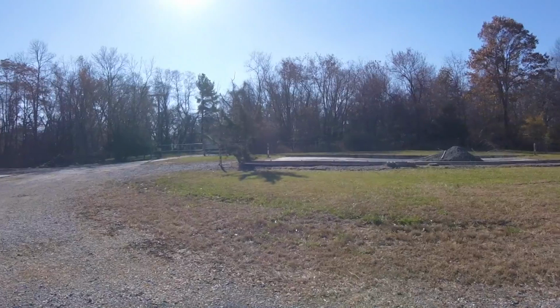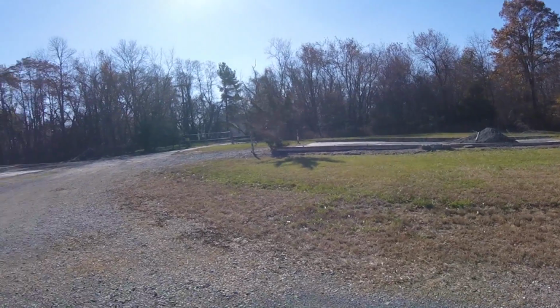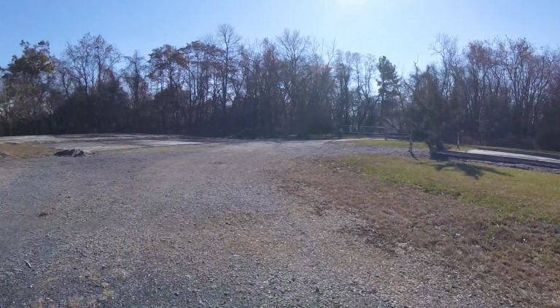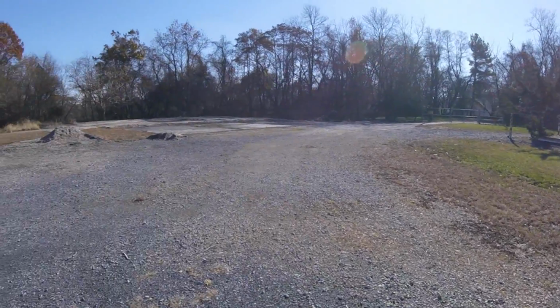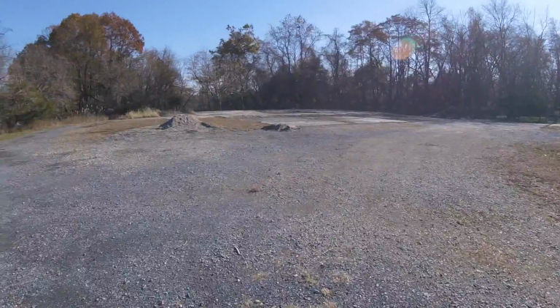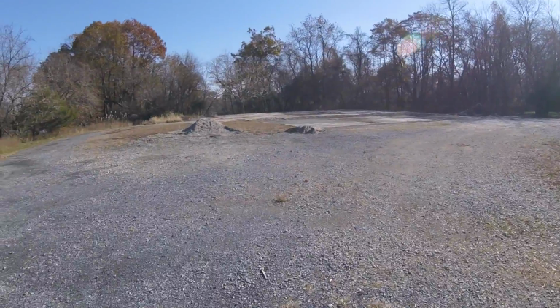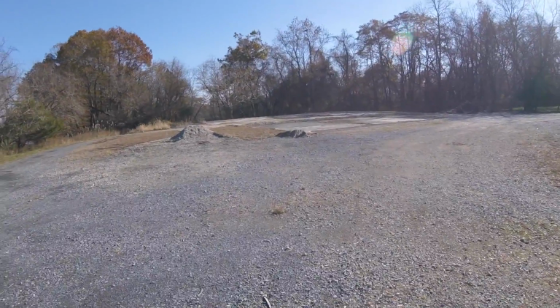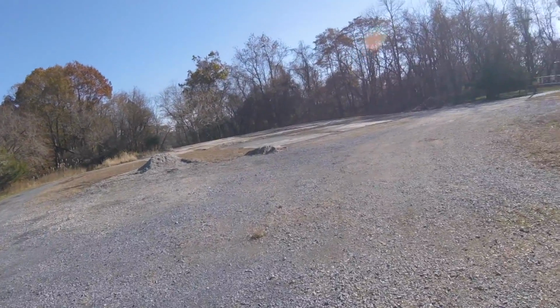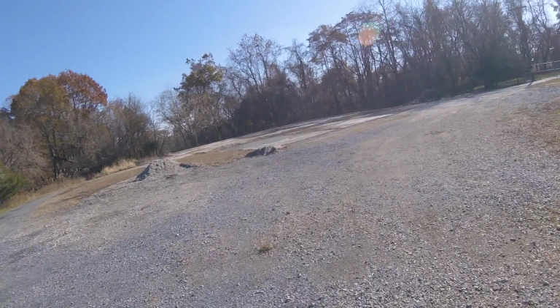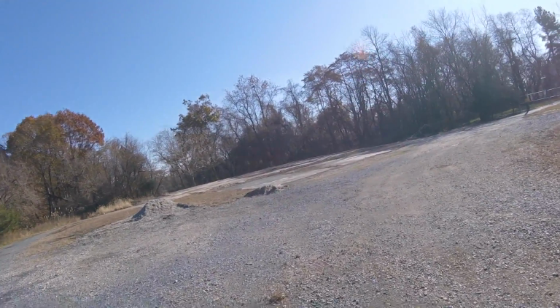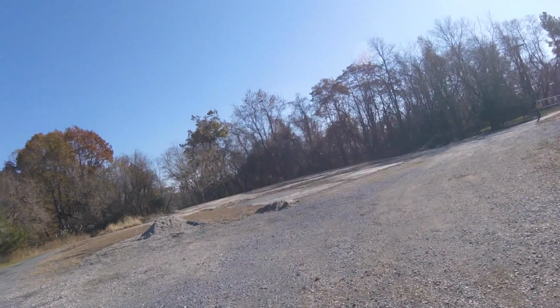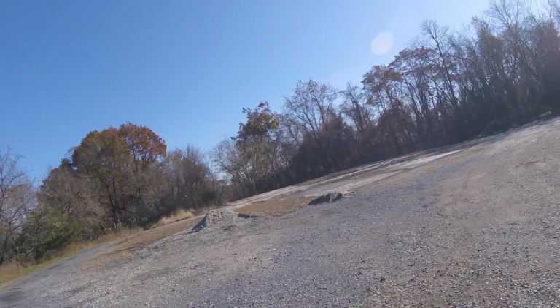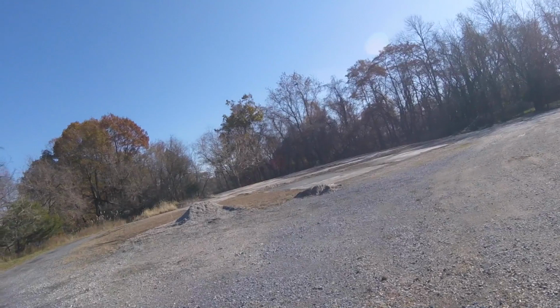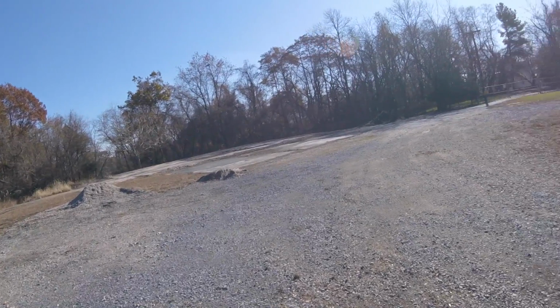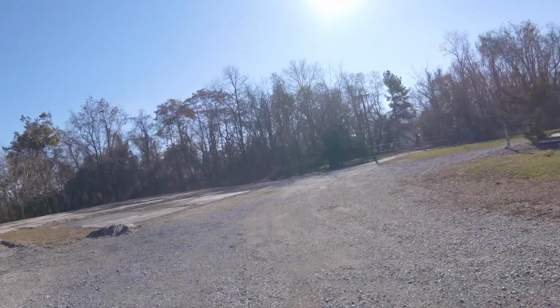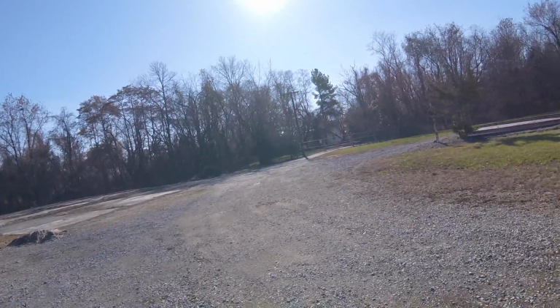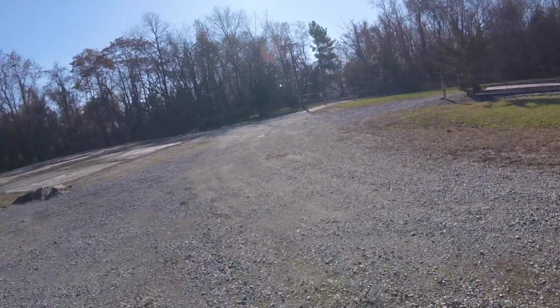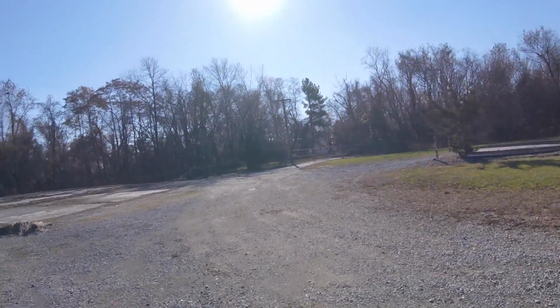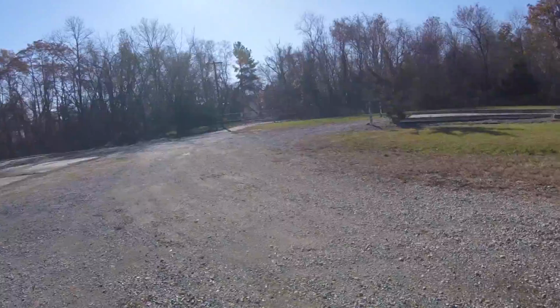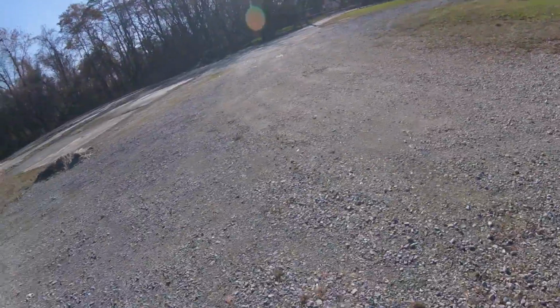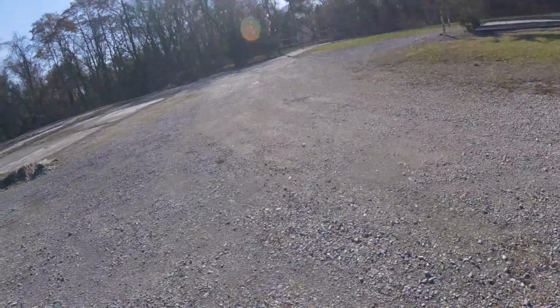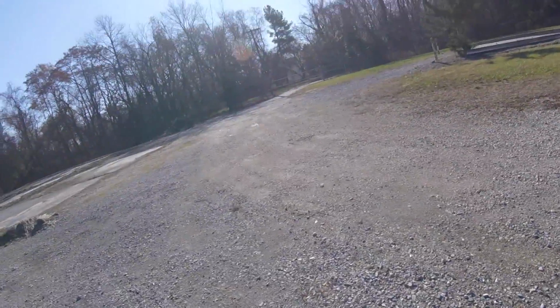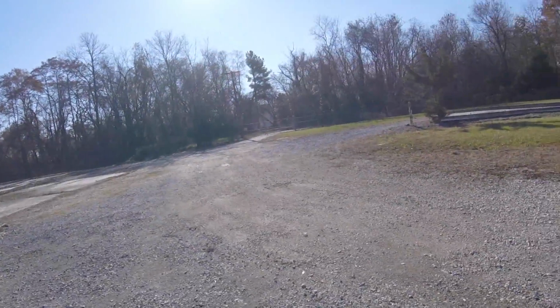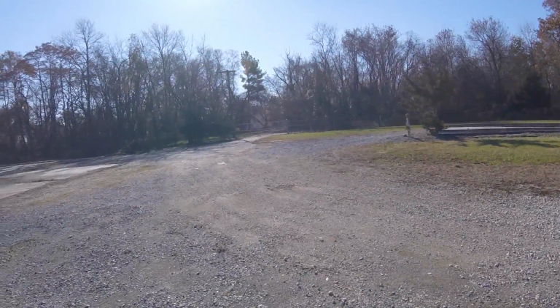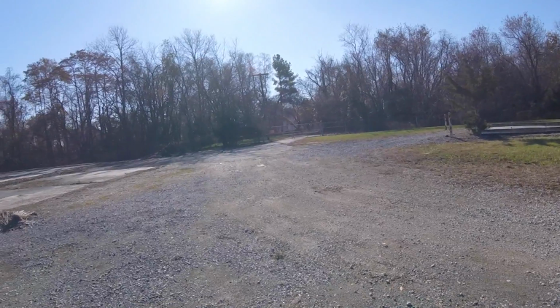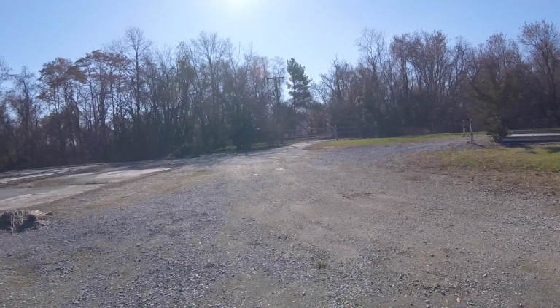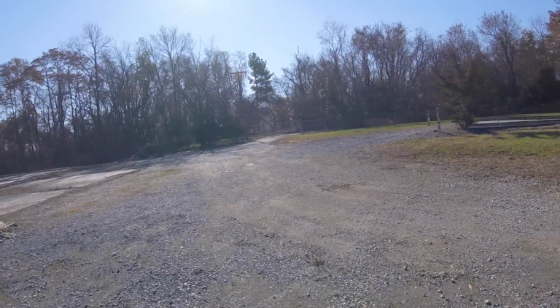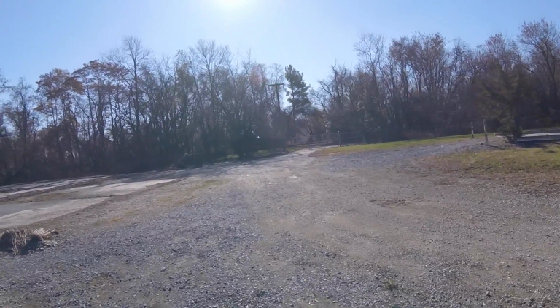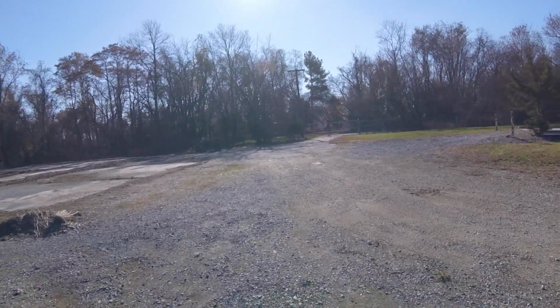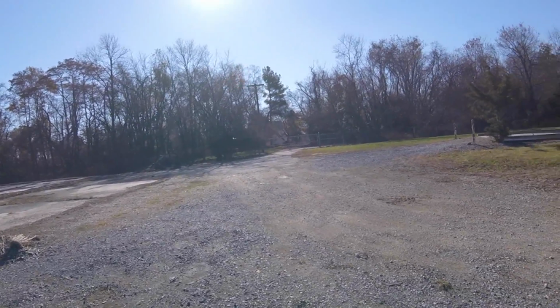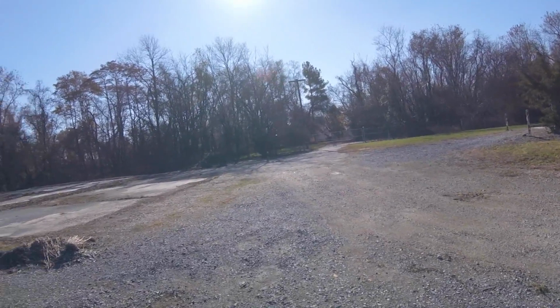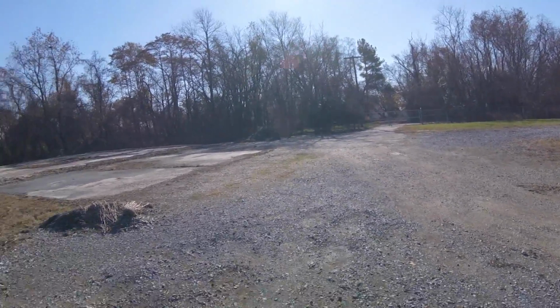Yeah, this looks like the end of the access road, or what looked like an access road. I wonder if anybody lives in there — it looks lived in, but...